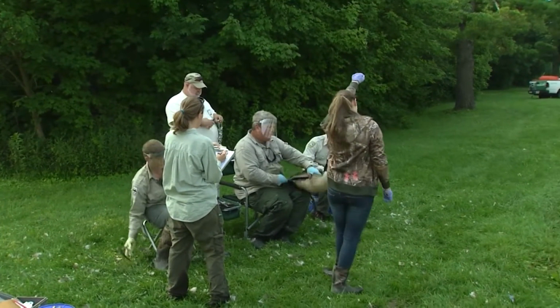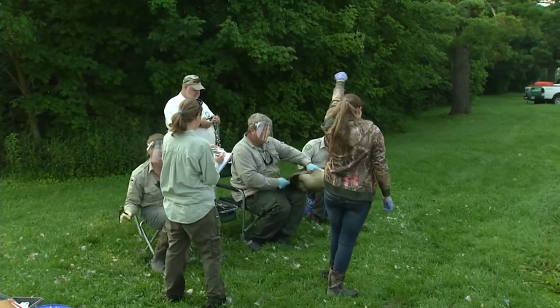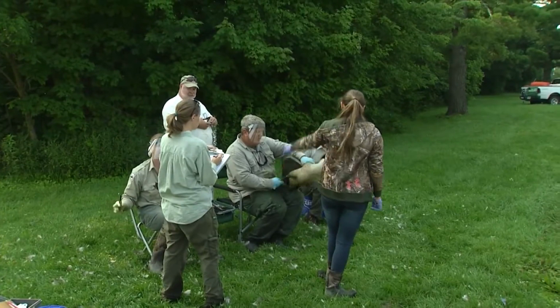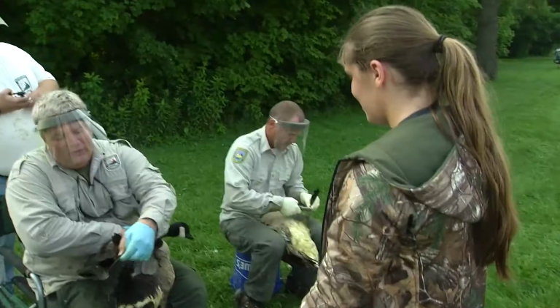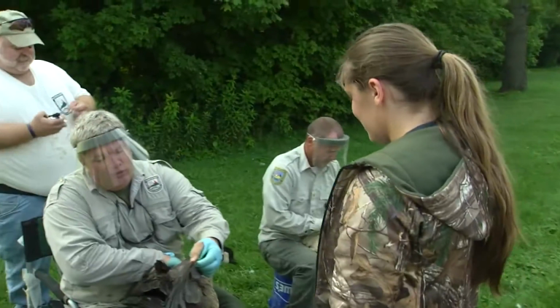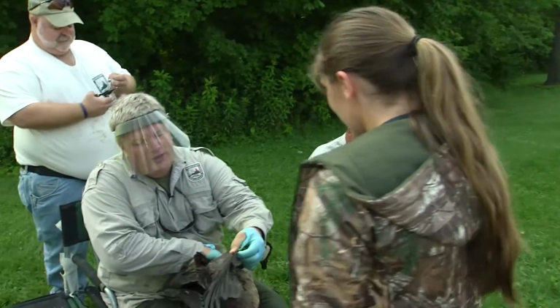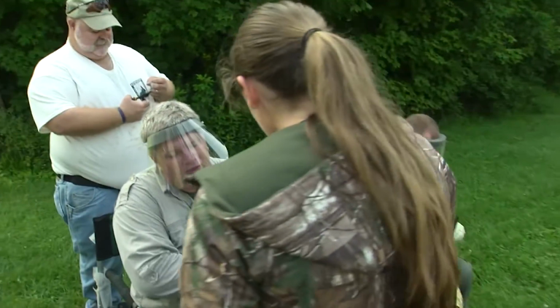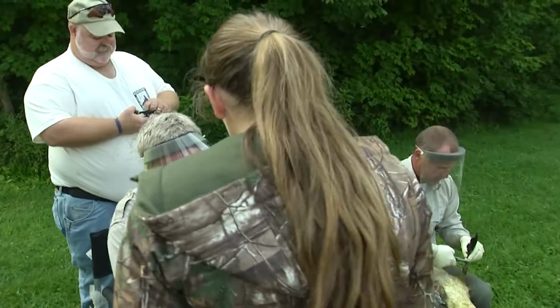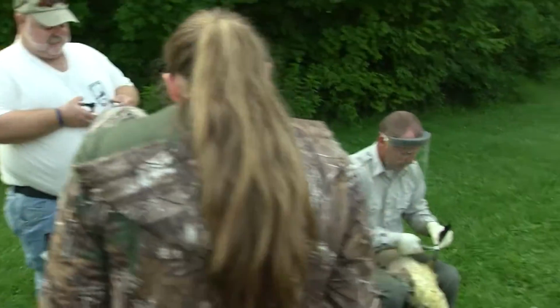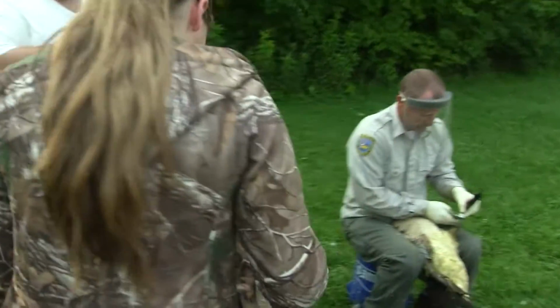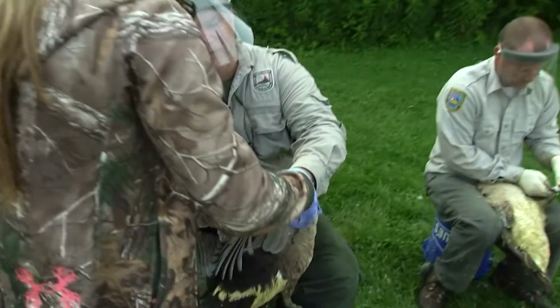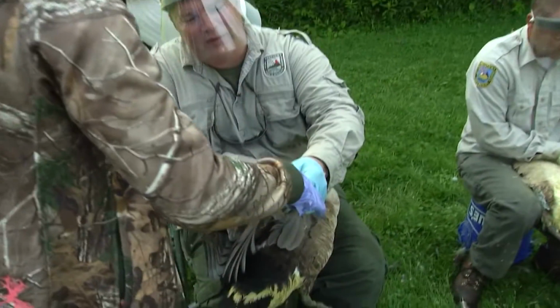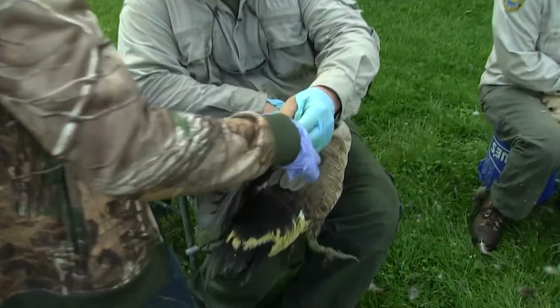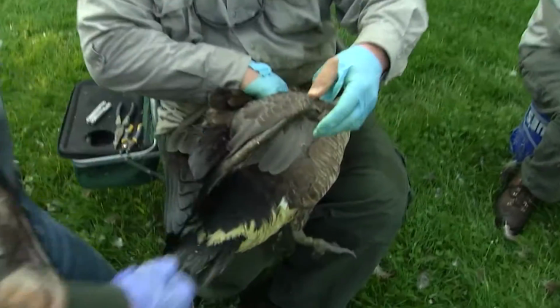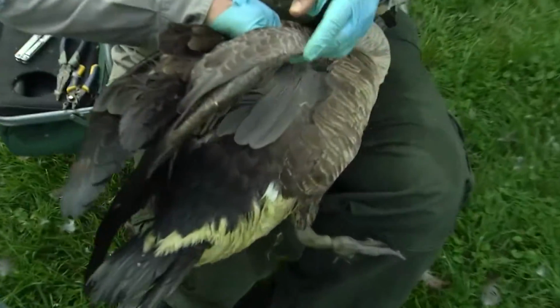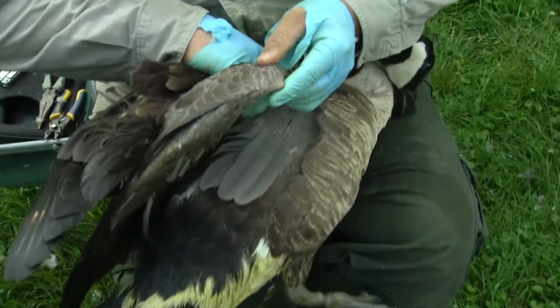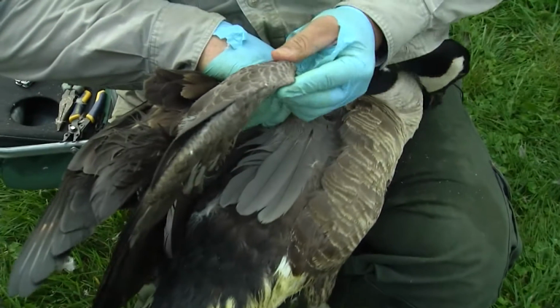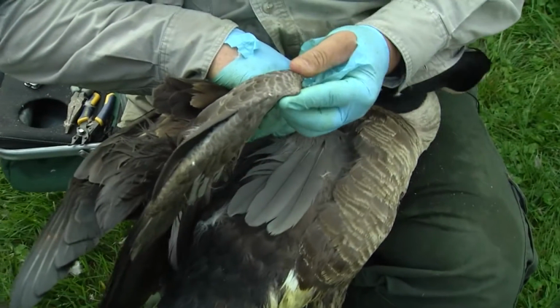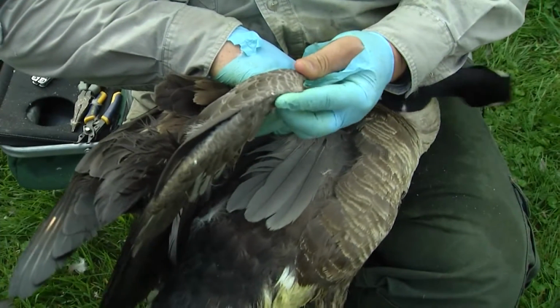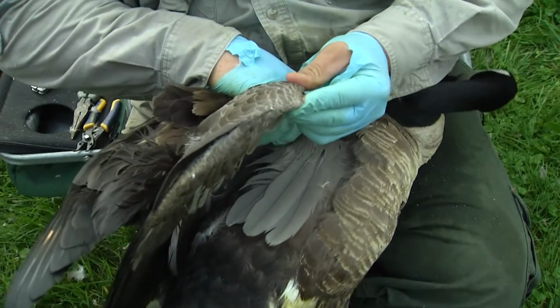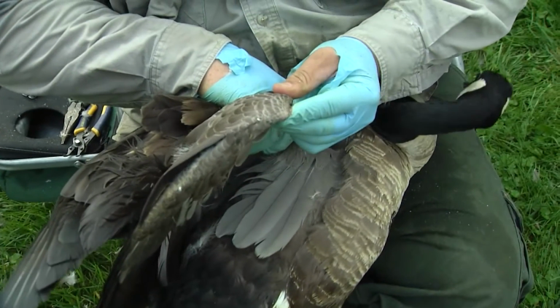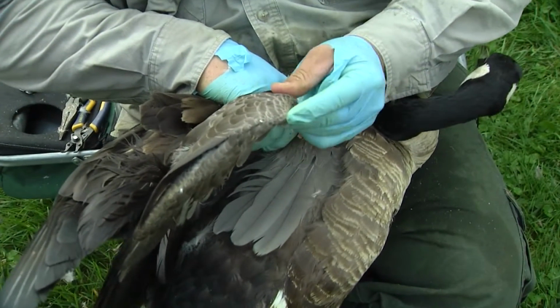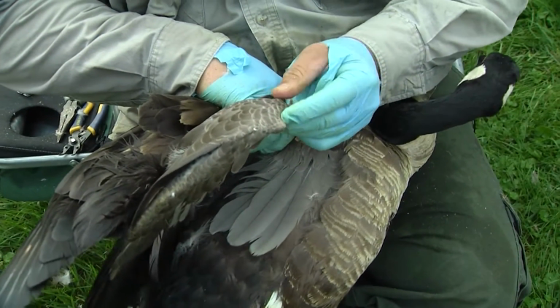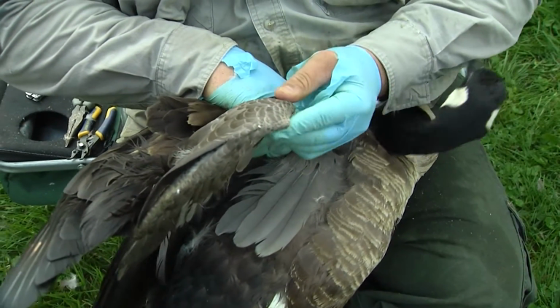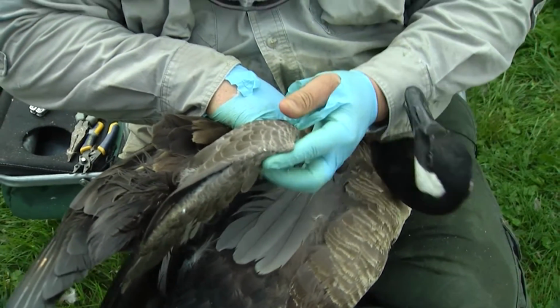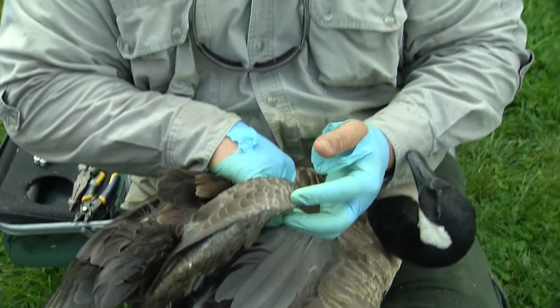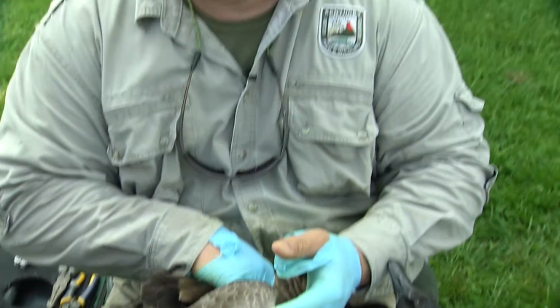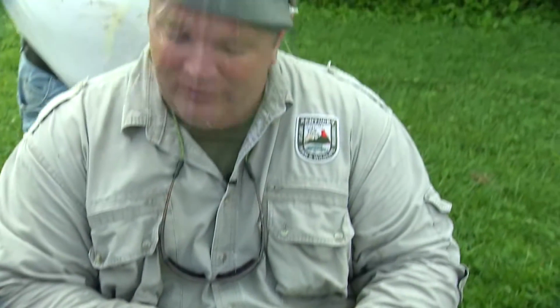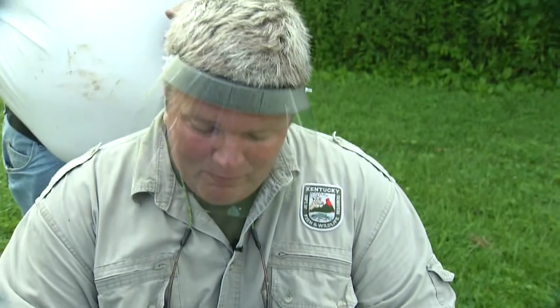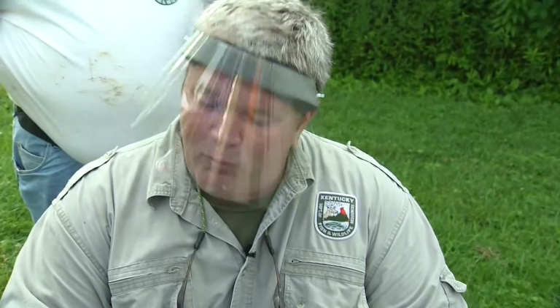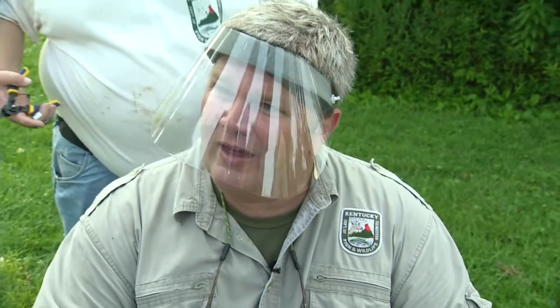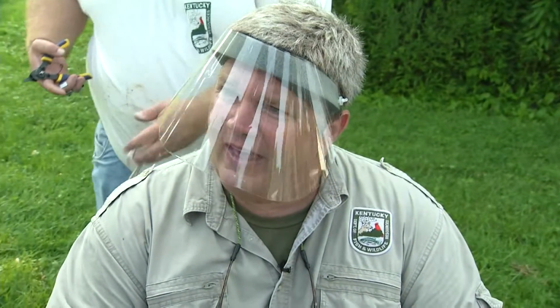See how much broader that feather is compared to the young bird's? The other thing is, see this big knob right here? That's a very male characteristic — when they have a big pointy knob like that.